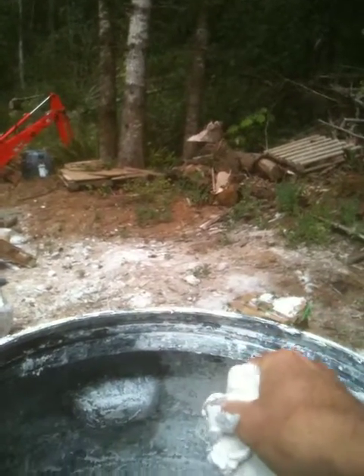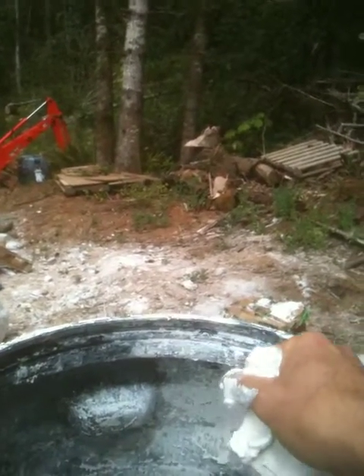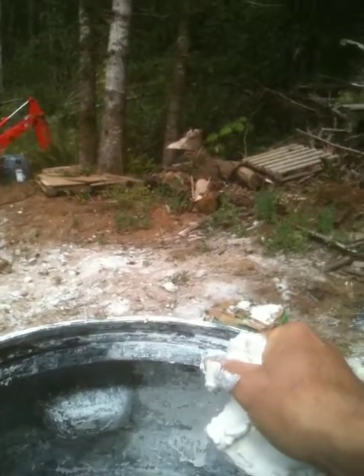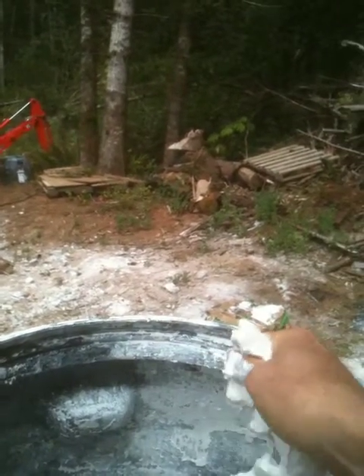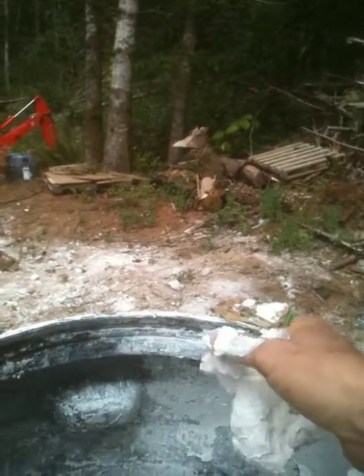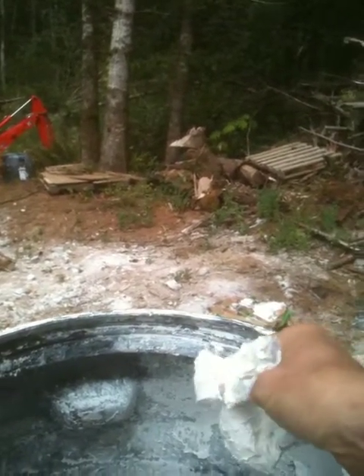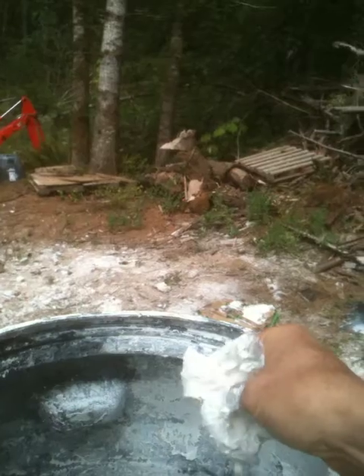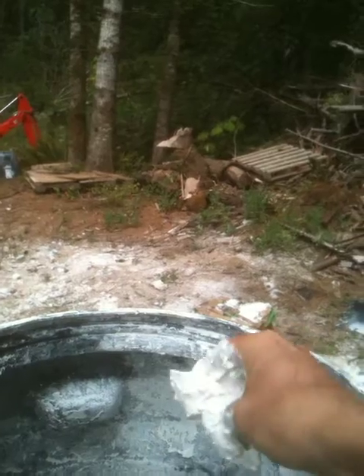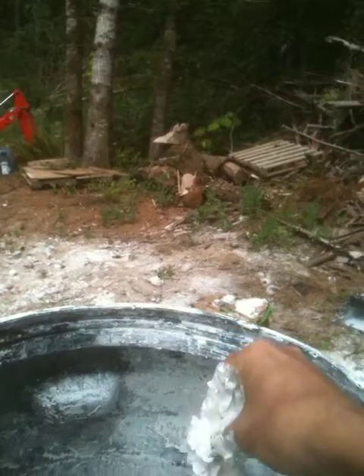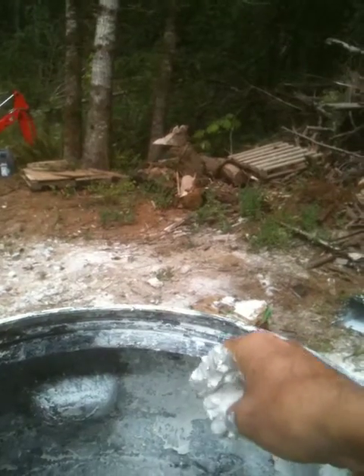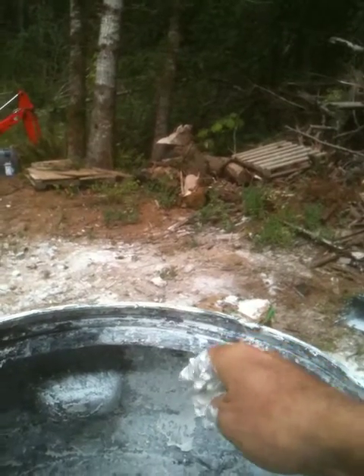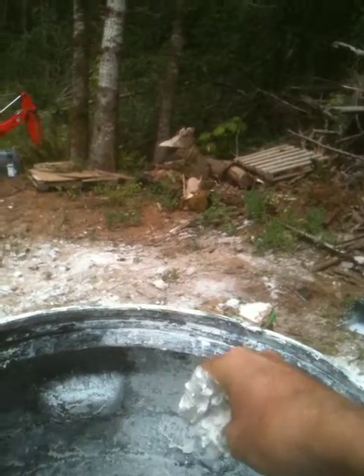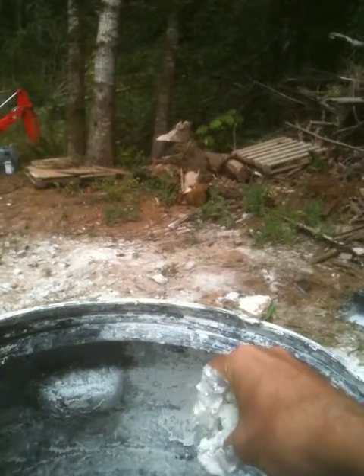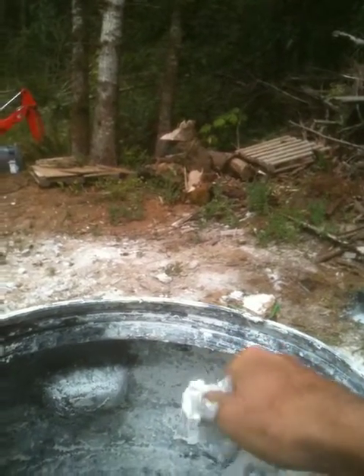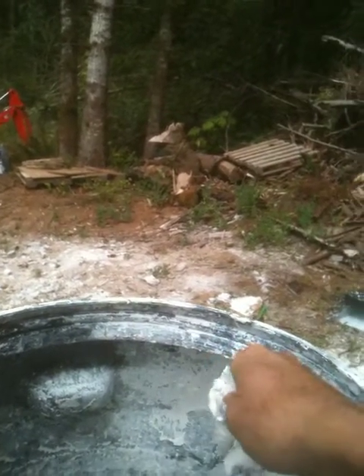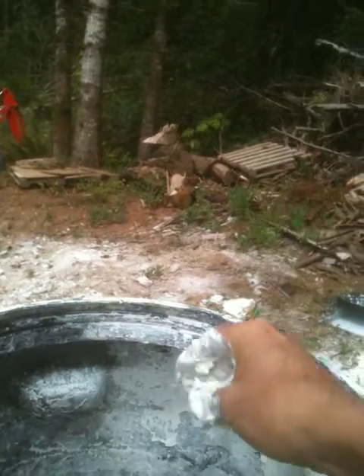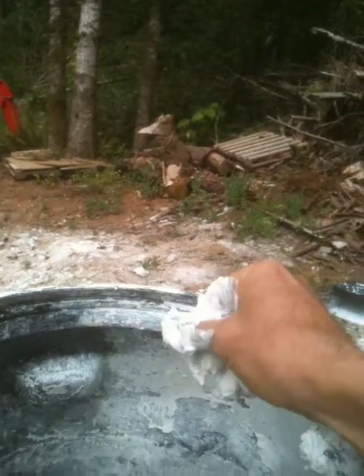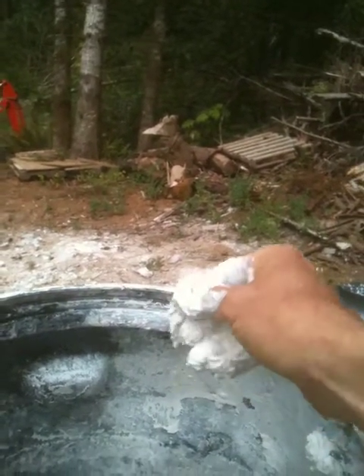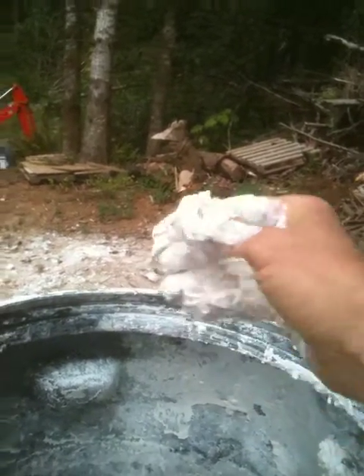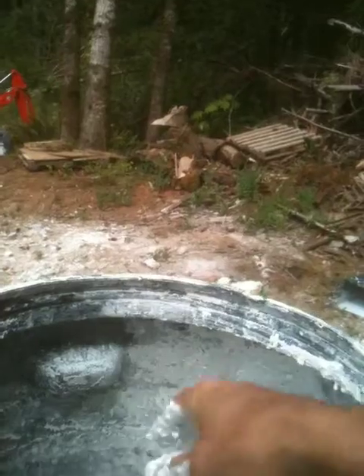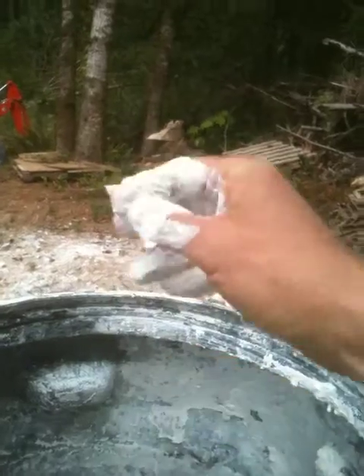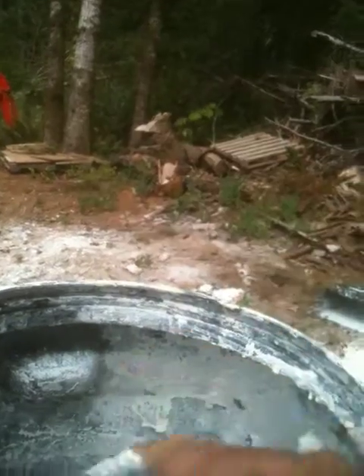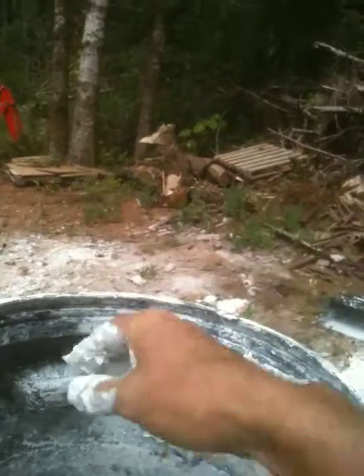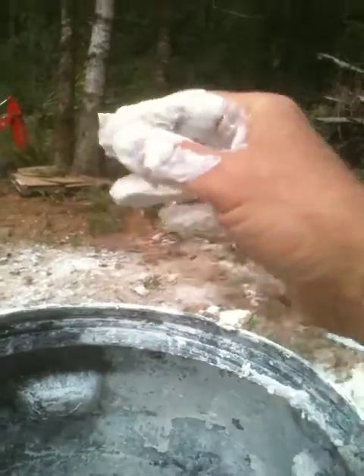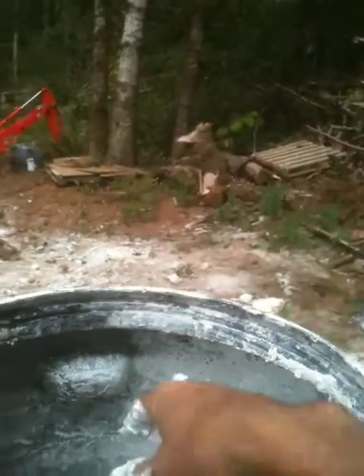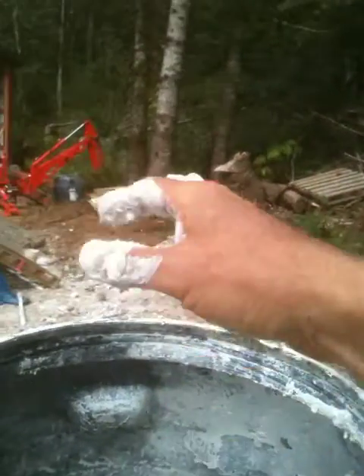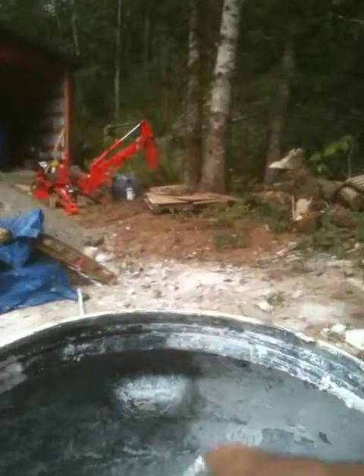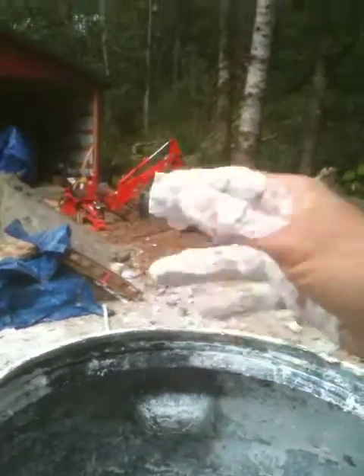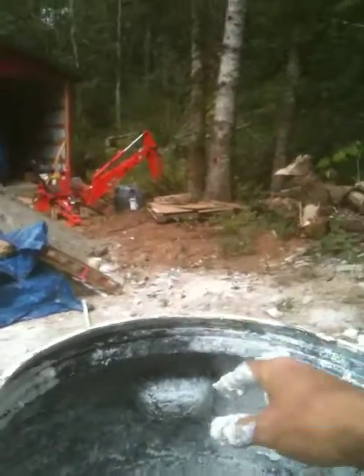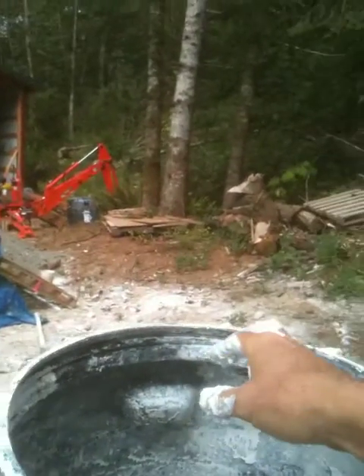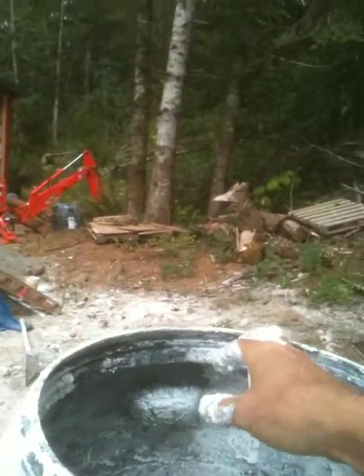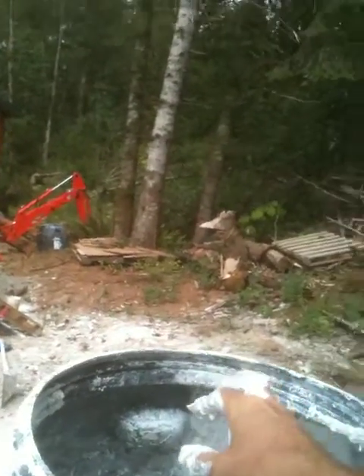Just a note too — it's extremely caustic. It's pH 12, so it will burn your hands, actually take the skin right off your hands if you leave it on for very long. But a few minutes it doesn't matter.